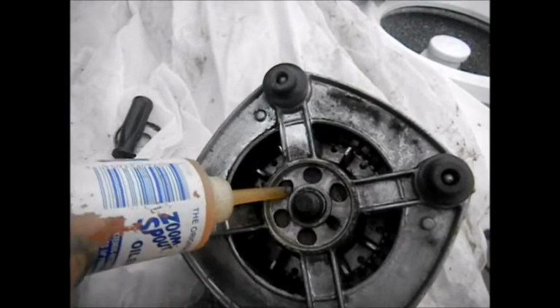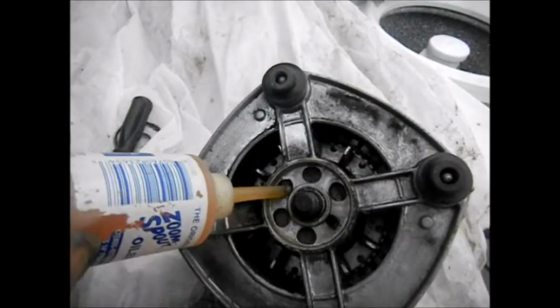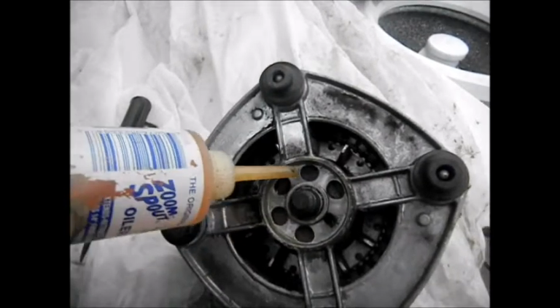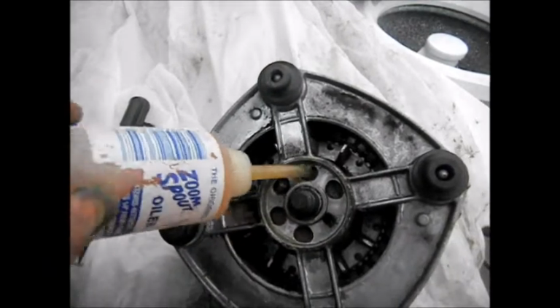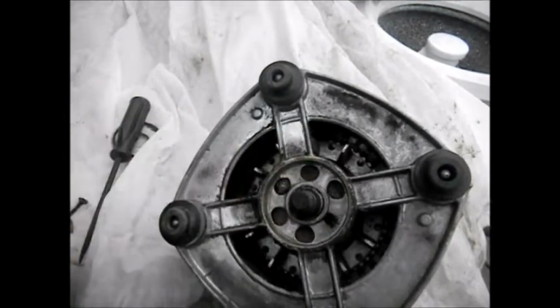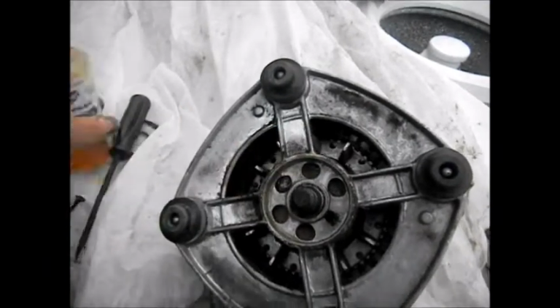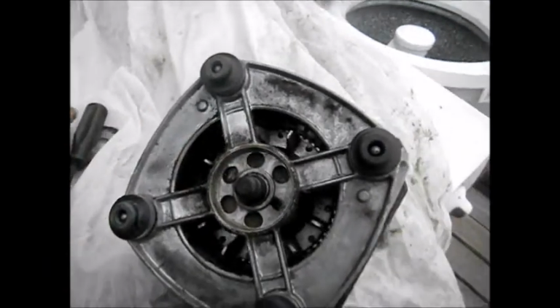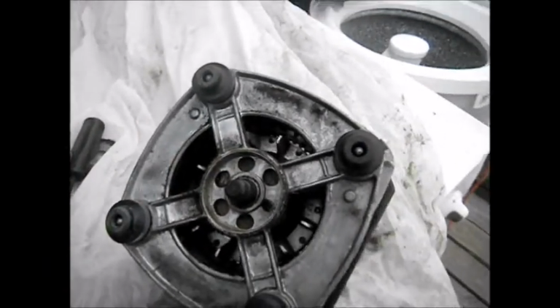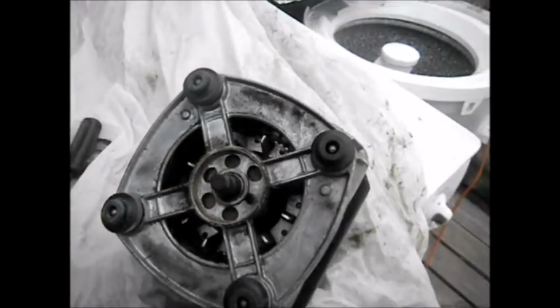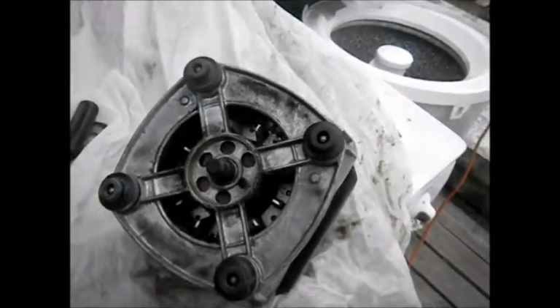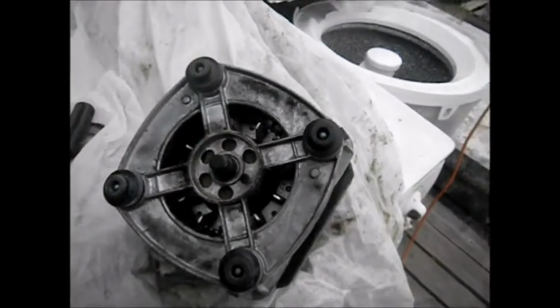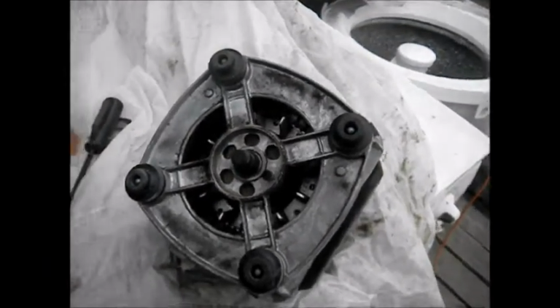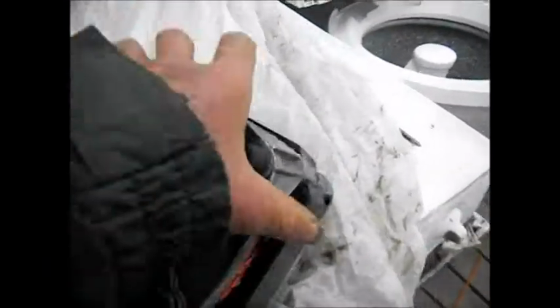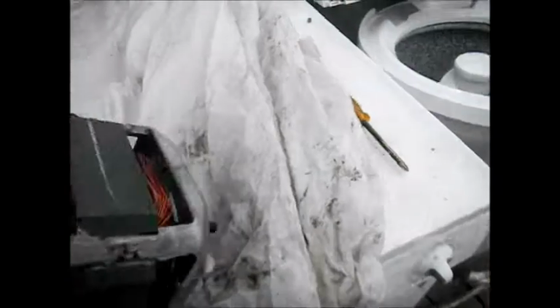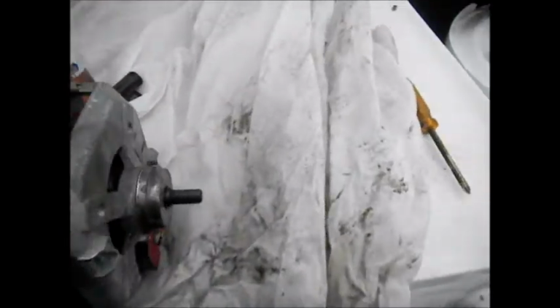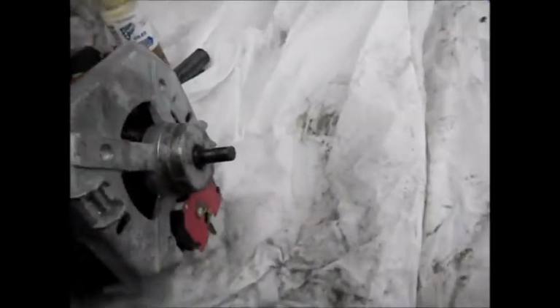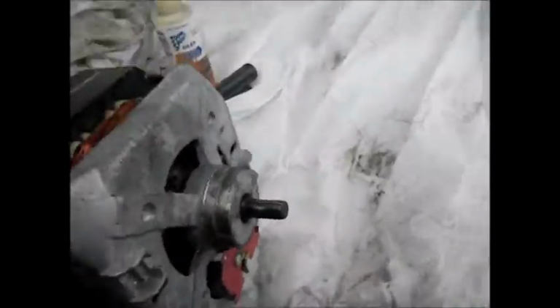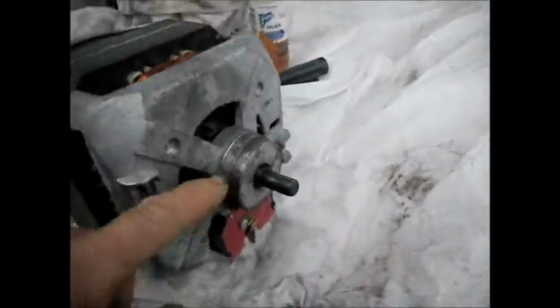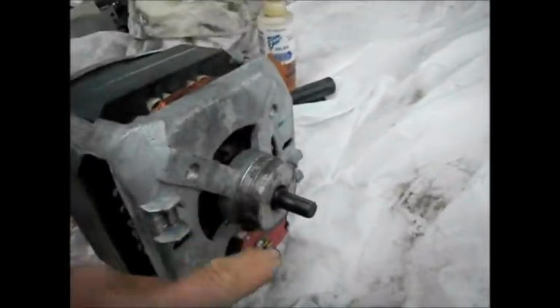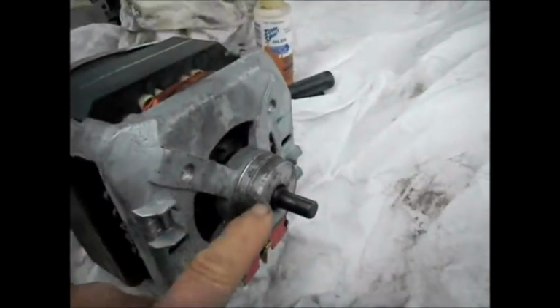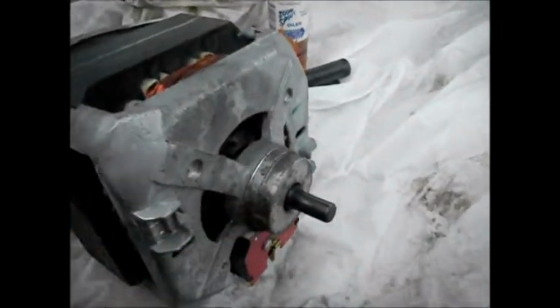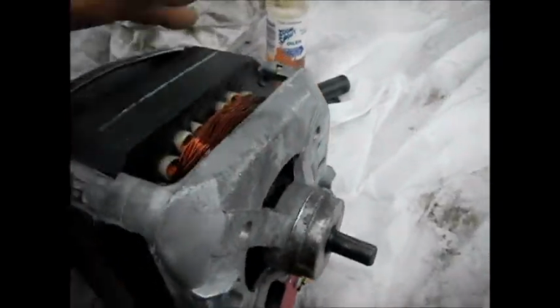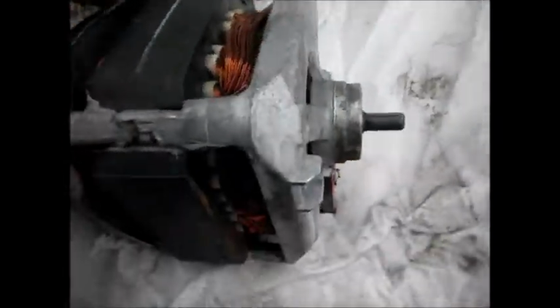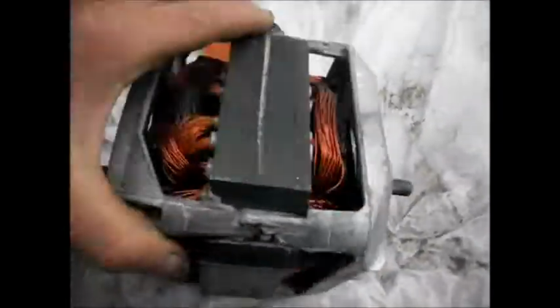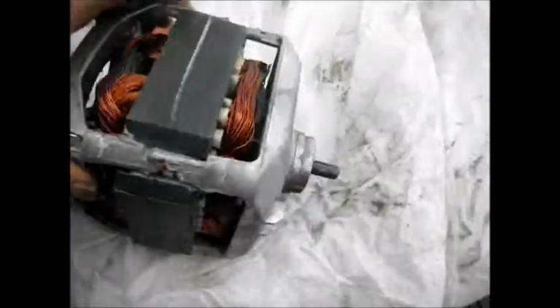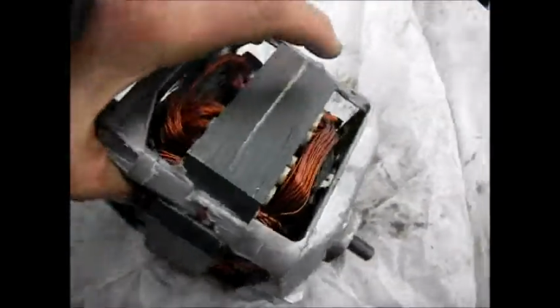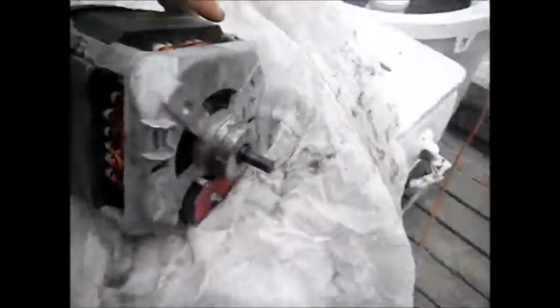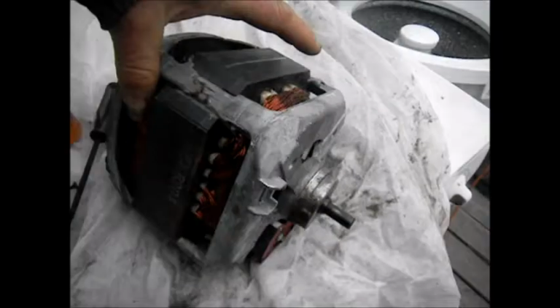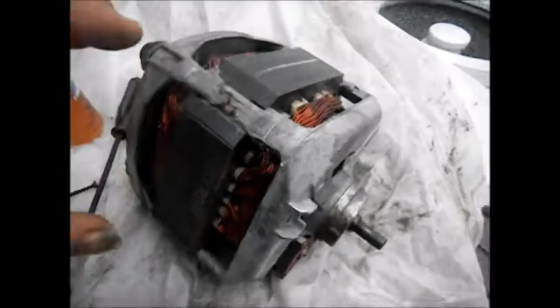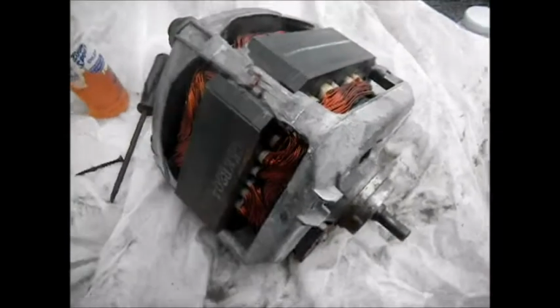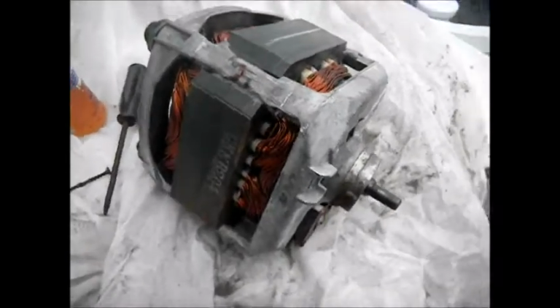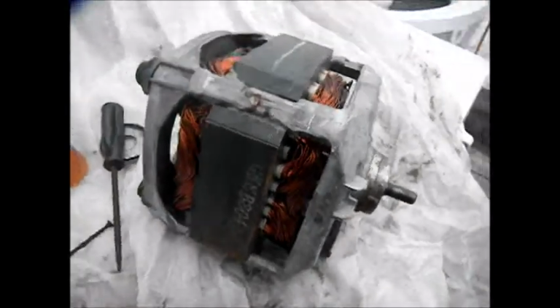This felt will absorb the oil and hold it and continue to lube that bushing. There's also one on the front here — this cap can come off, very similar inside.